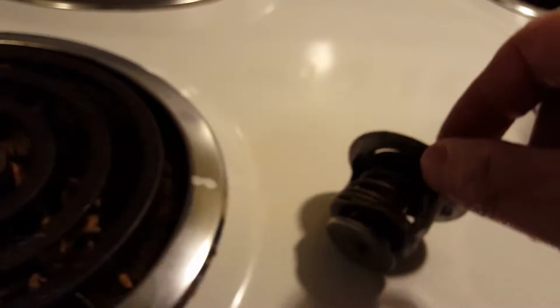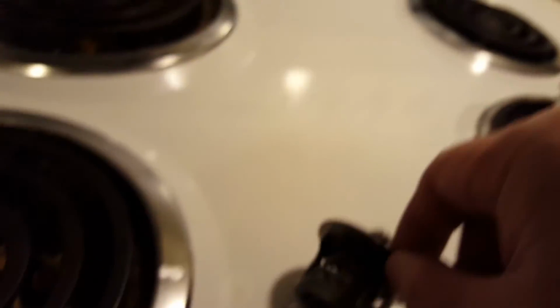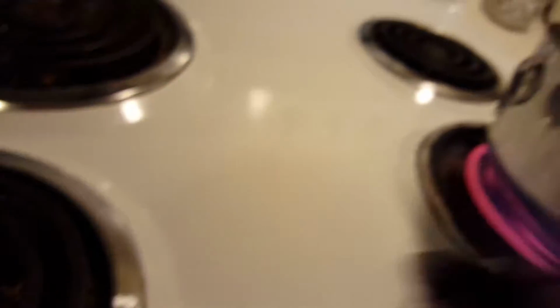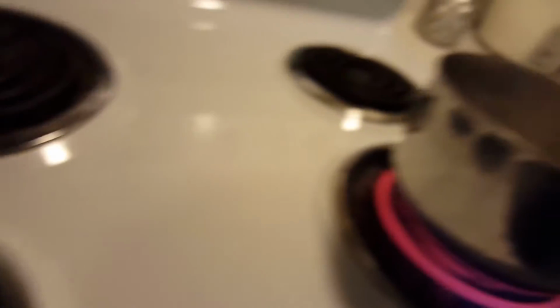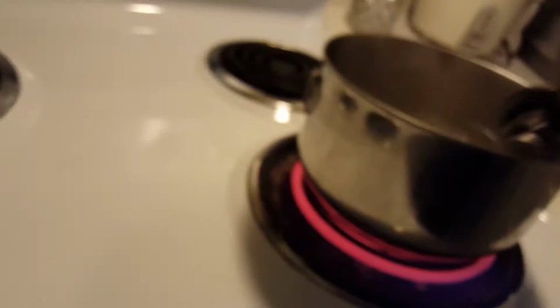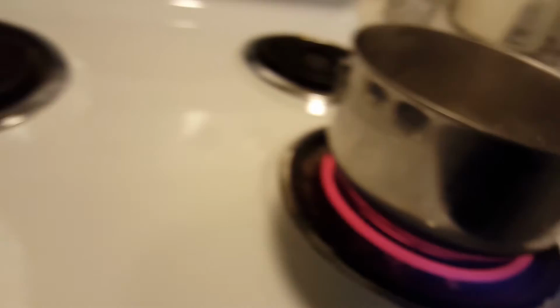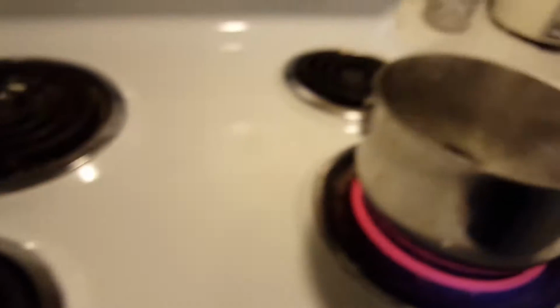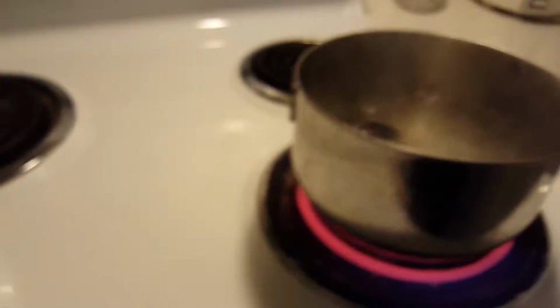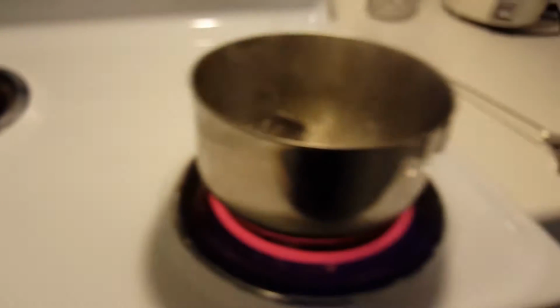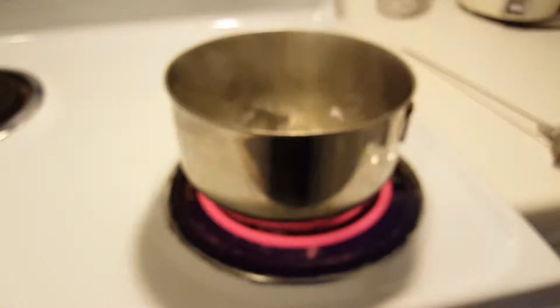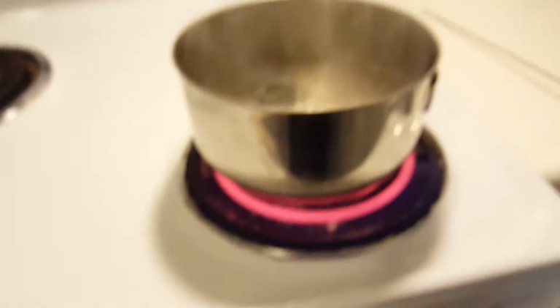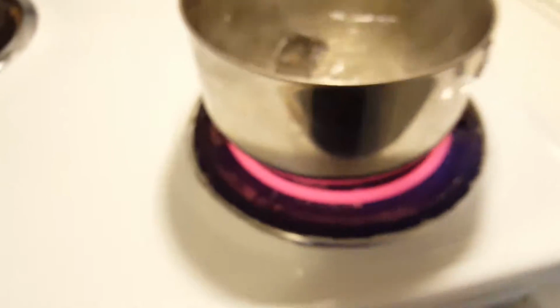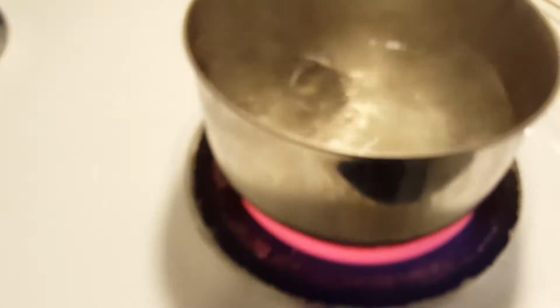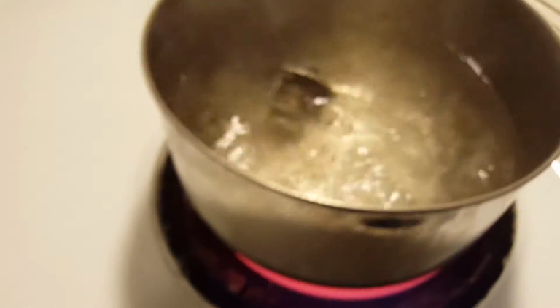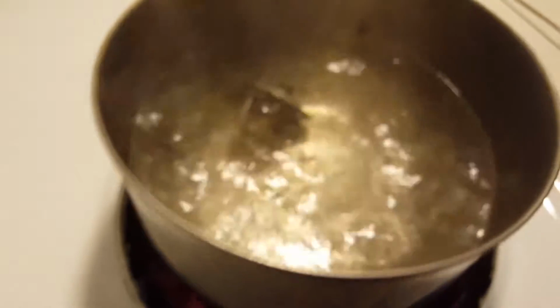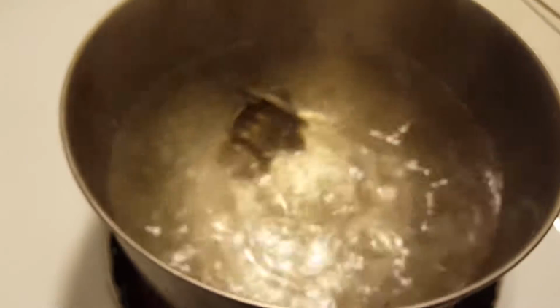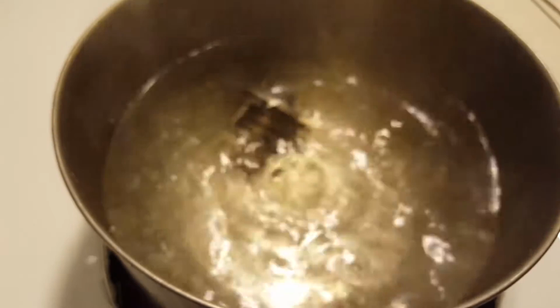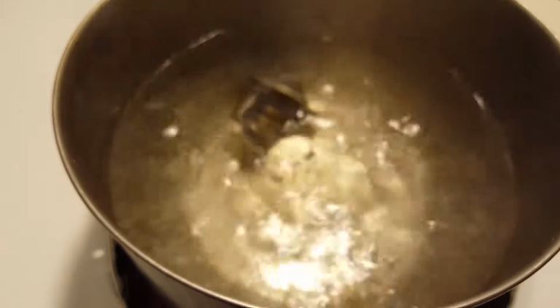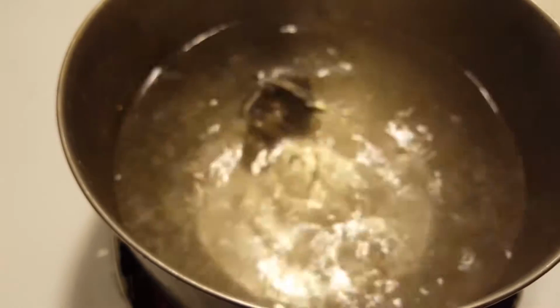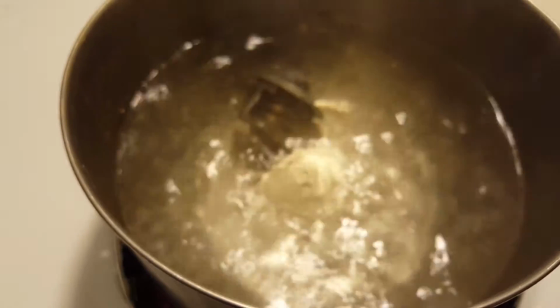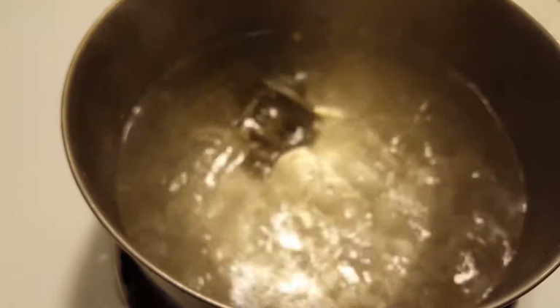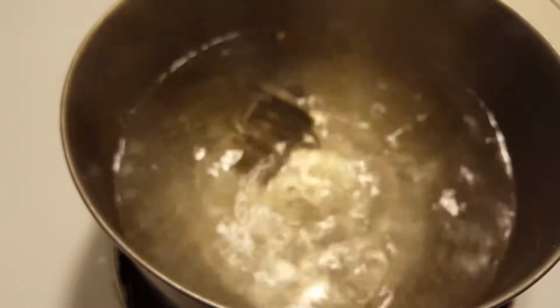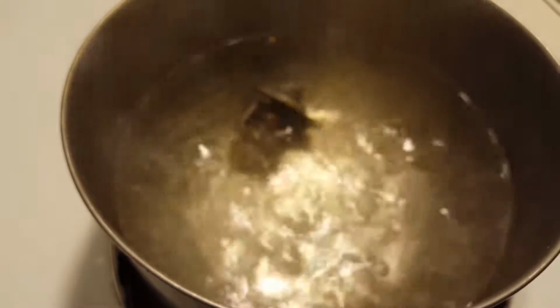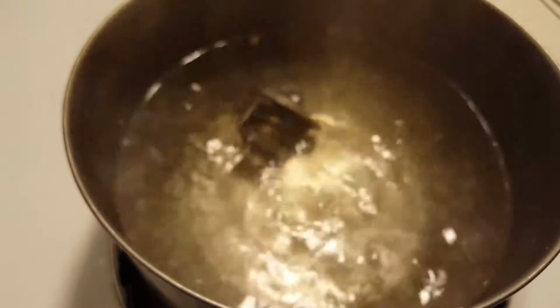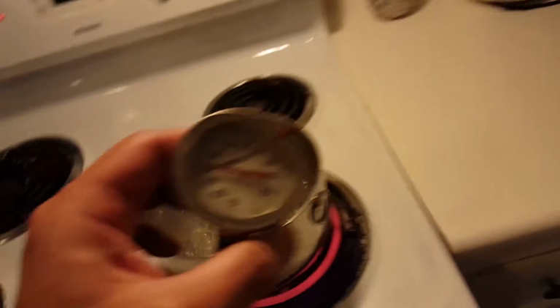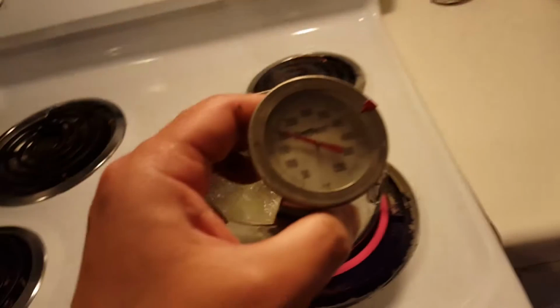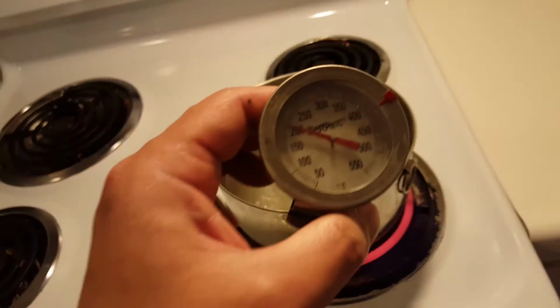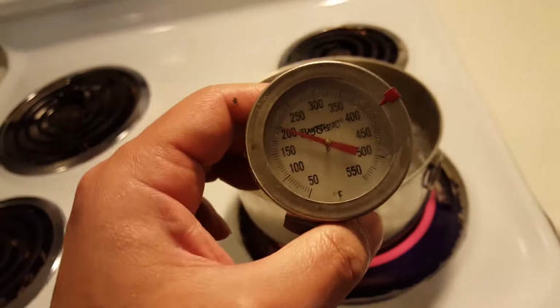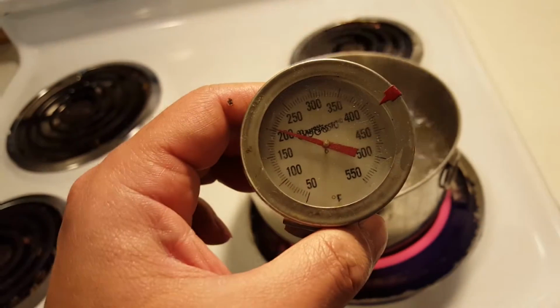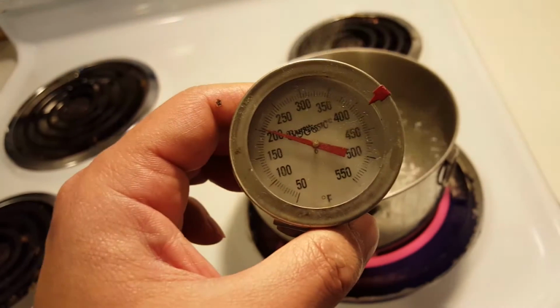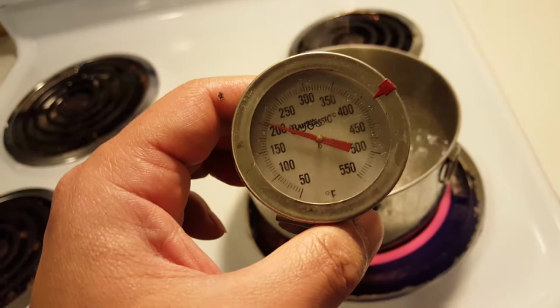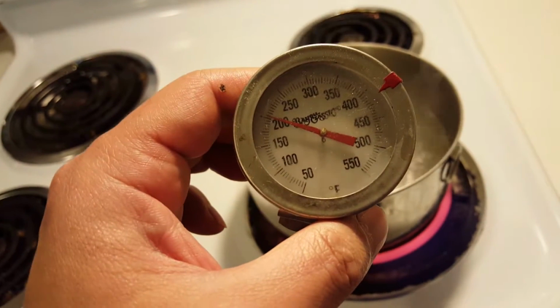Most thermostats activate at around 170 degrees. After that's done, just place it in the water. It should activate the spring and open fully. If it doesn't, it's broken.